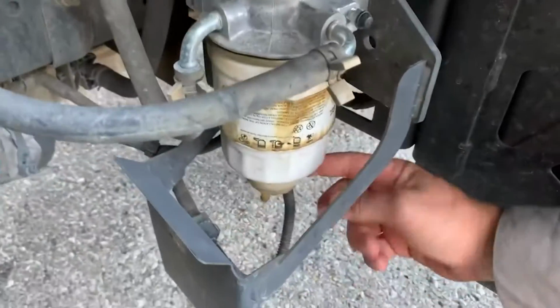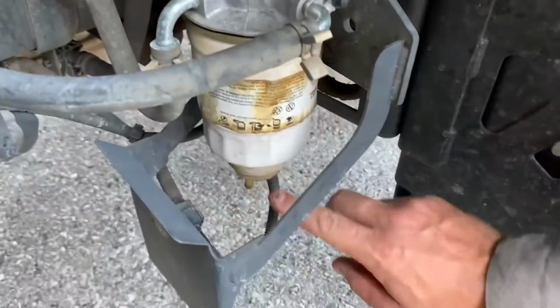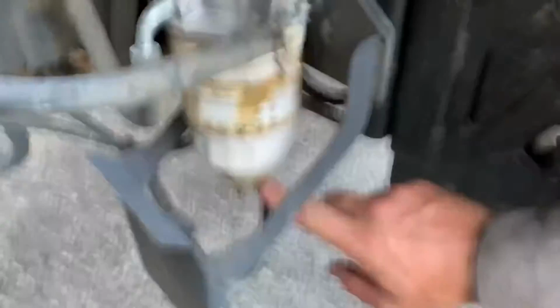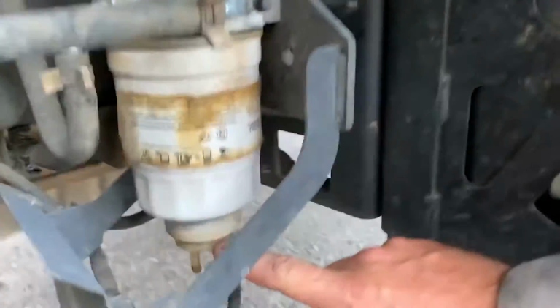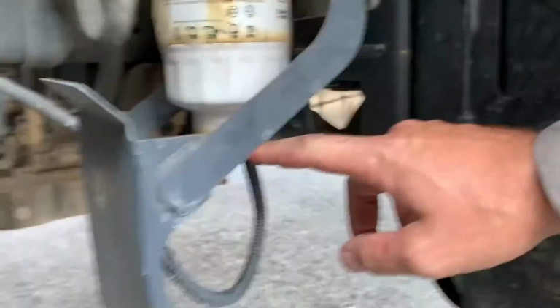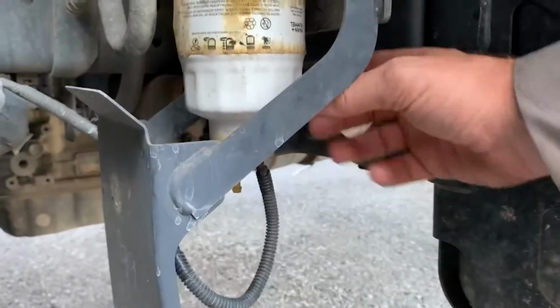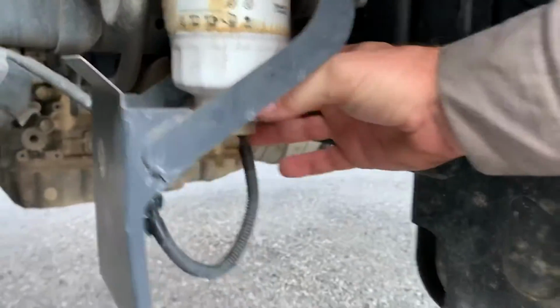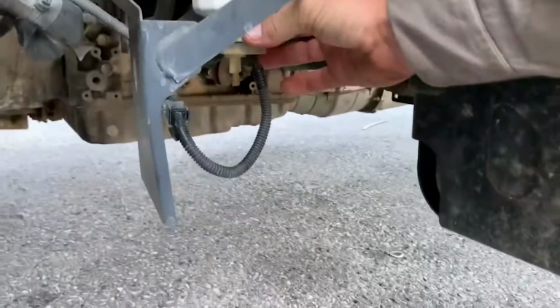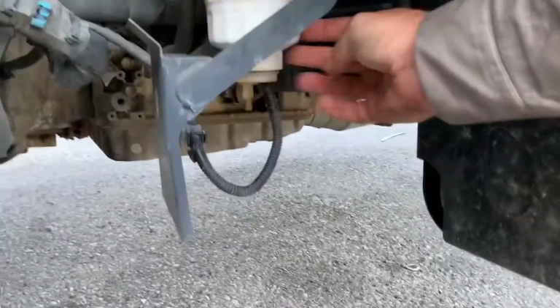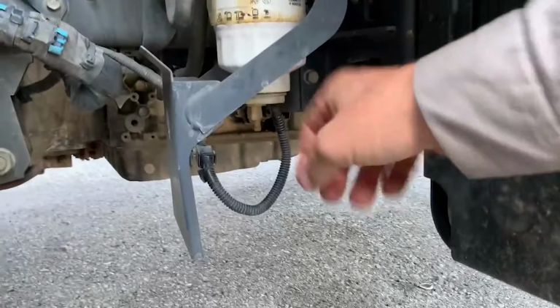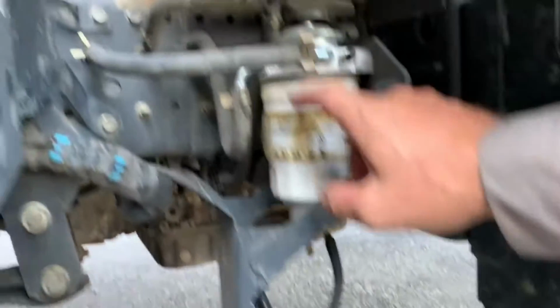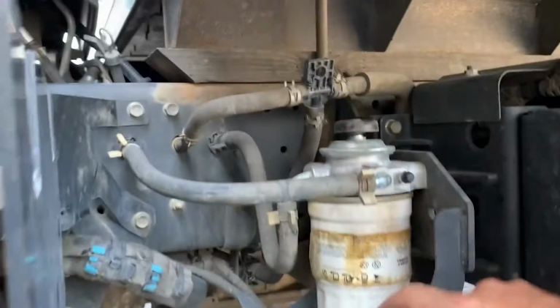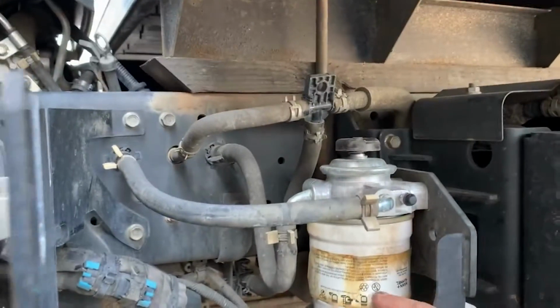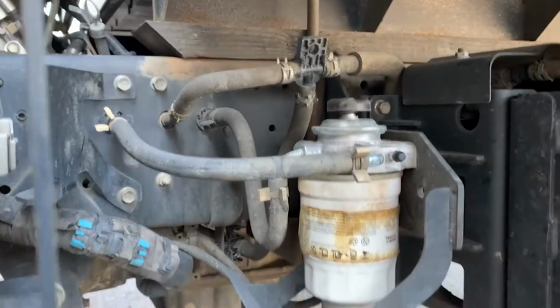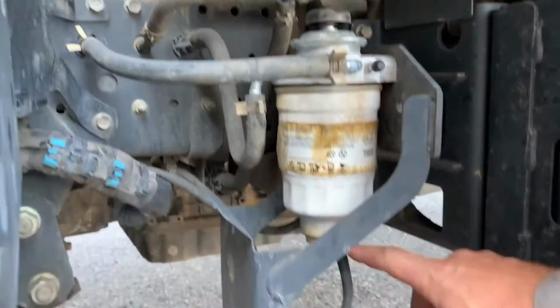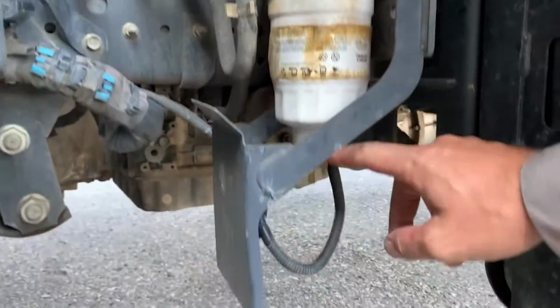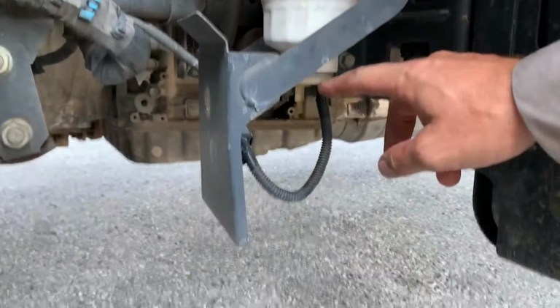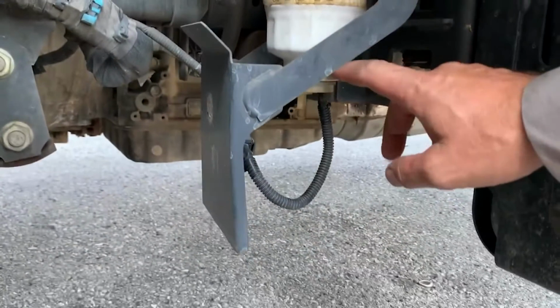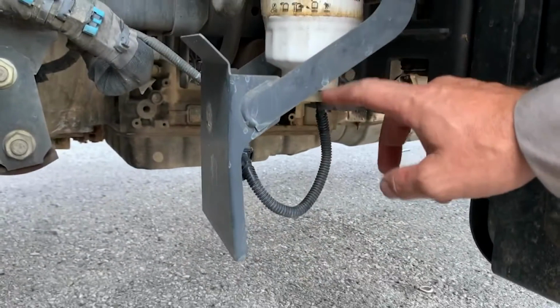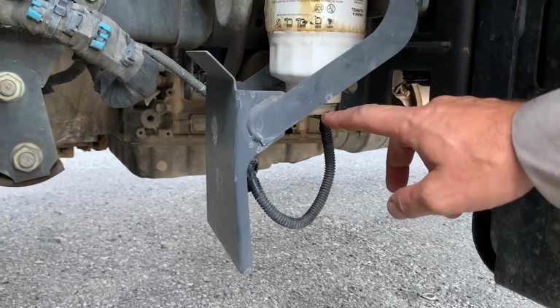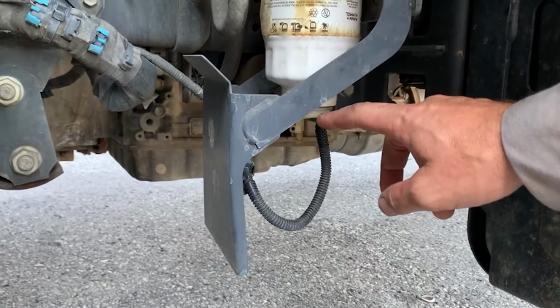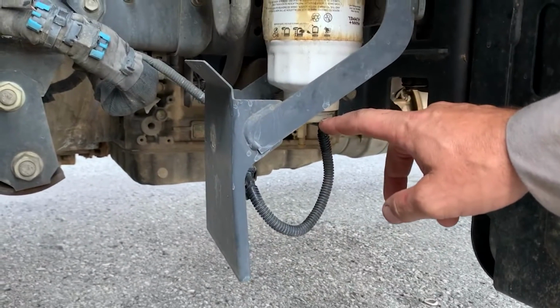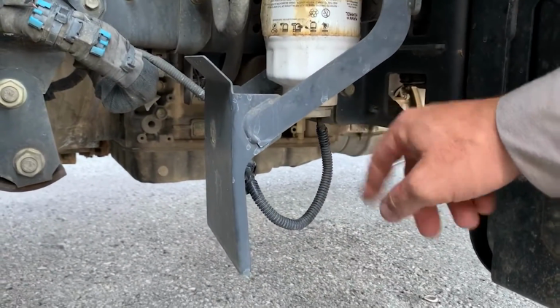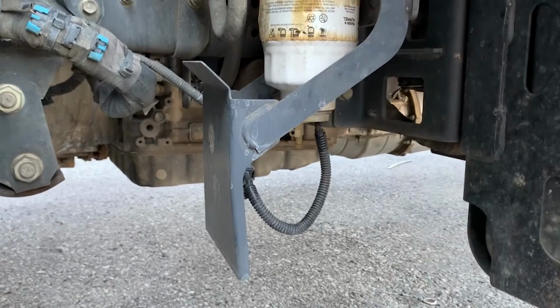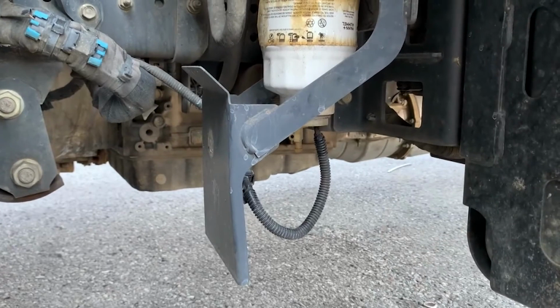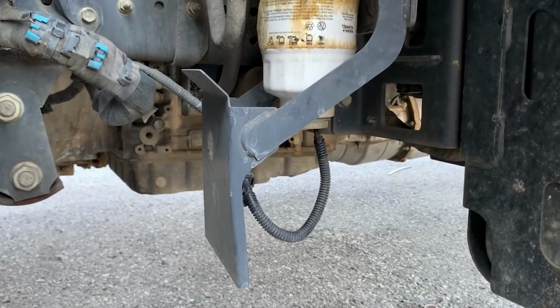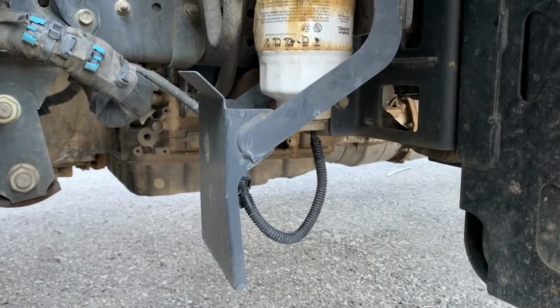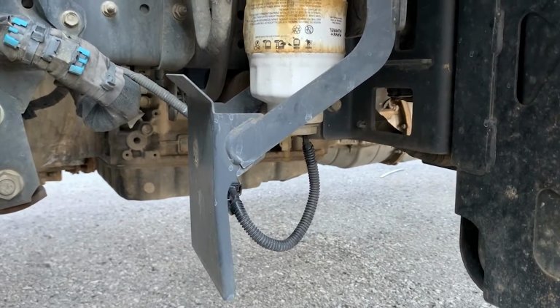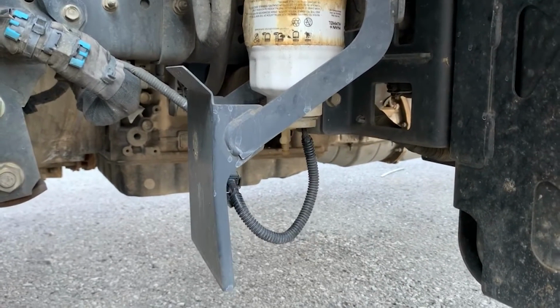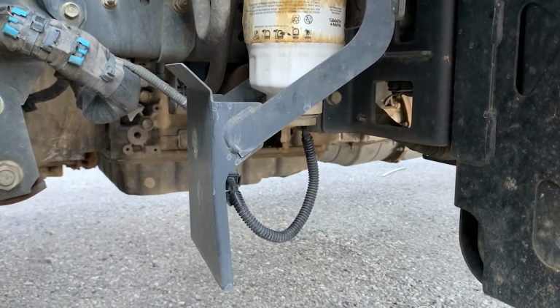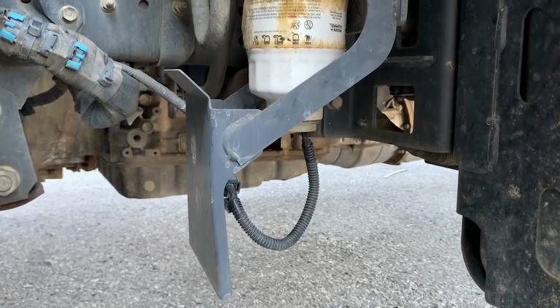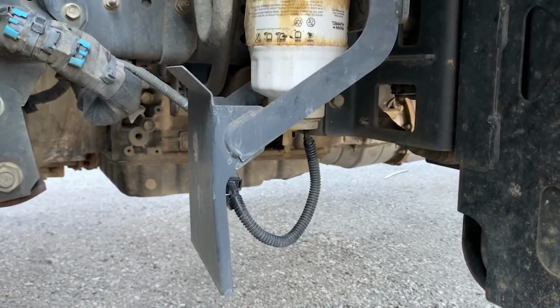Unplug this, bring this plastic part out, screw this off, replace this, and just screw that back in. The filter will come with a new O-ring for that. They can use either the Isuzu cartridge or the Fleet Value cartridge as a replacement.